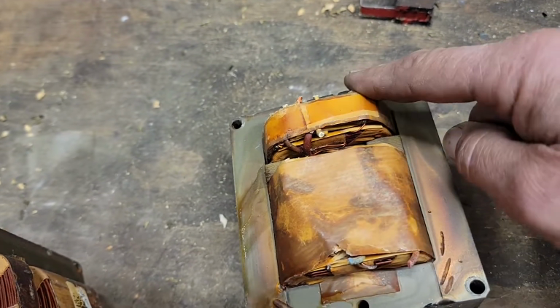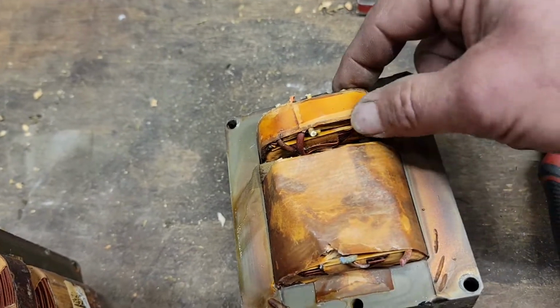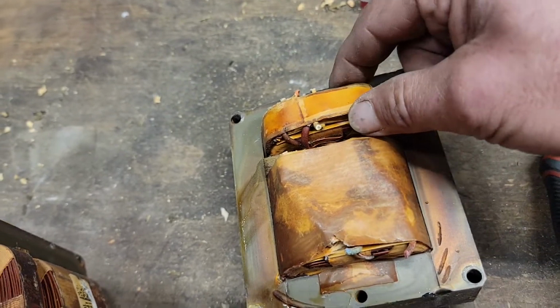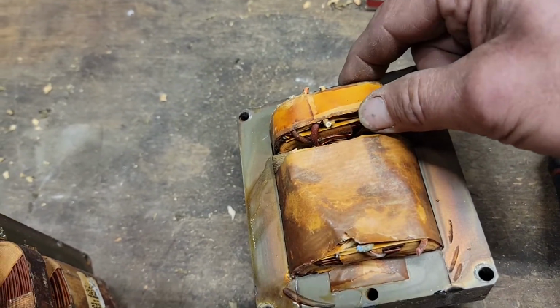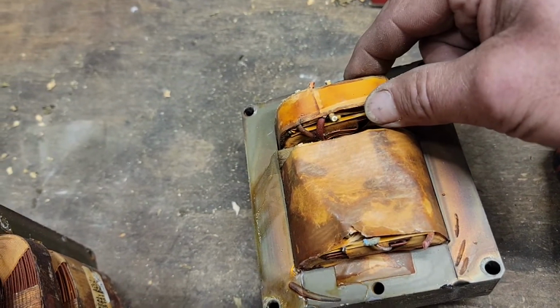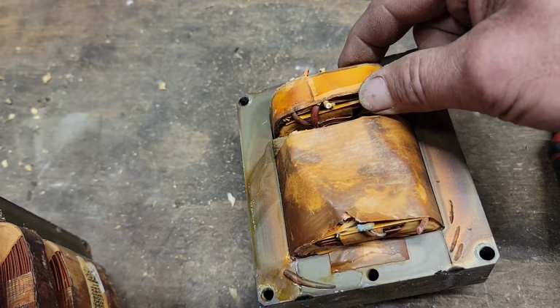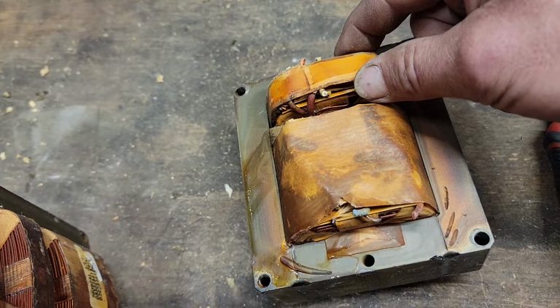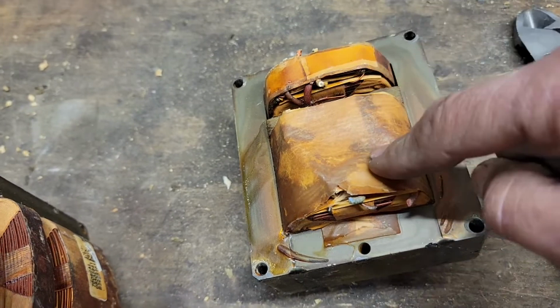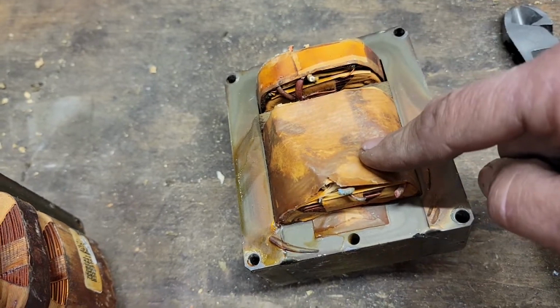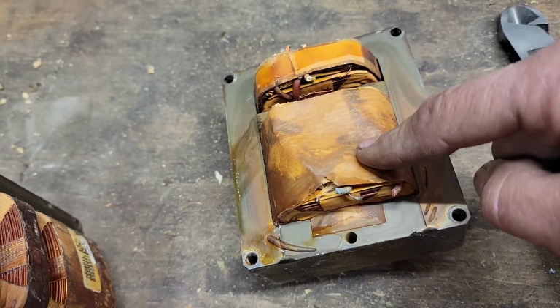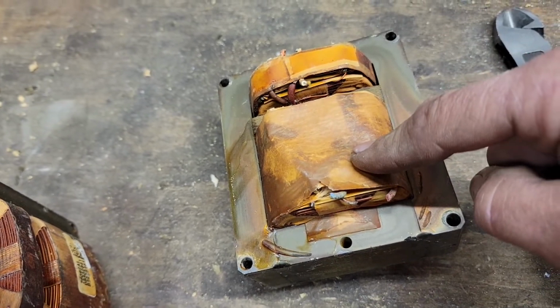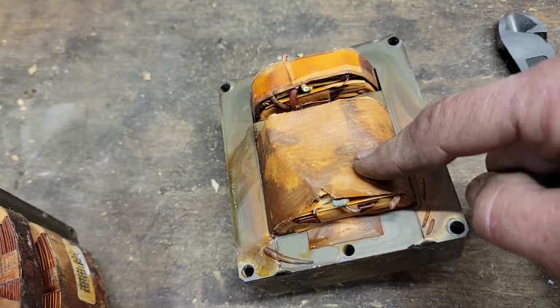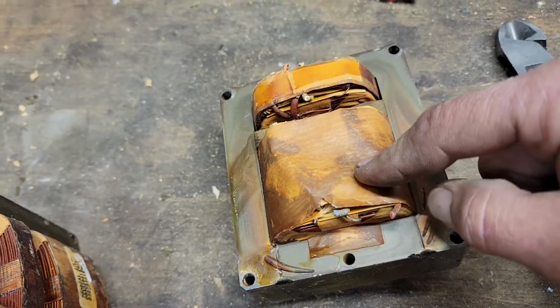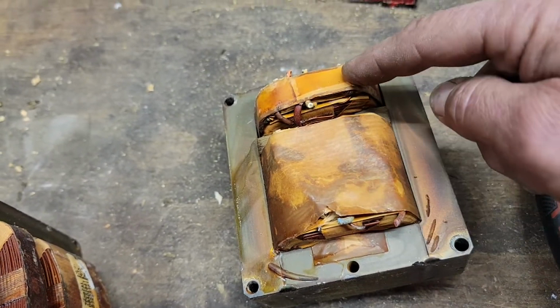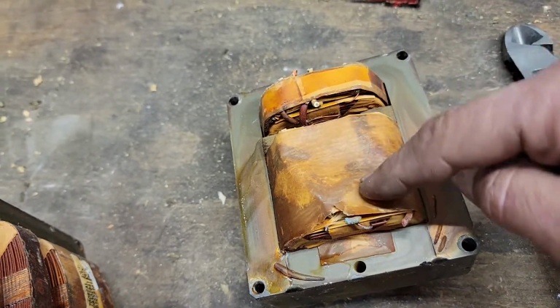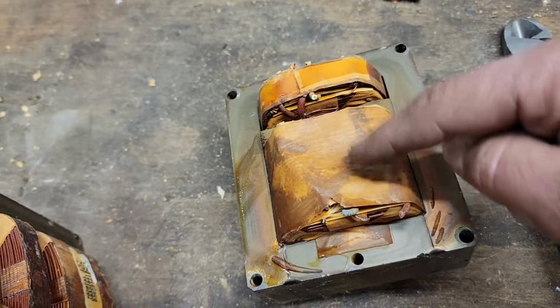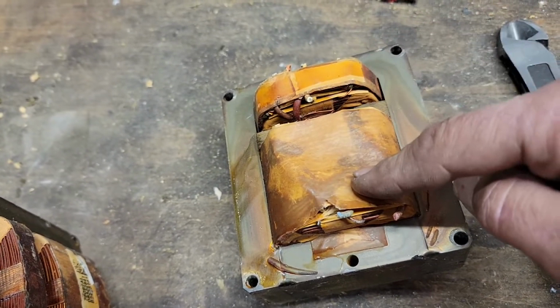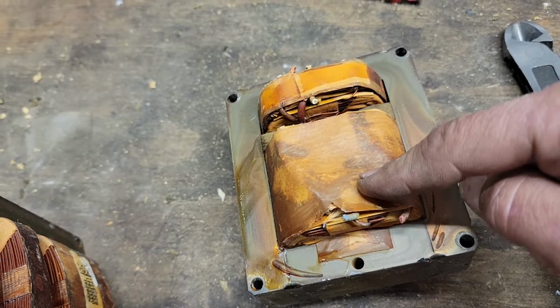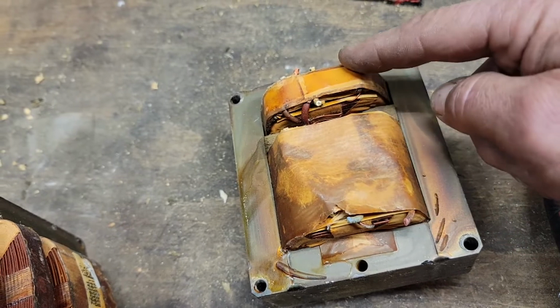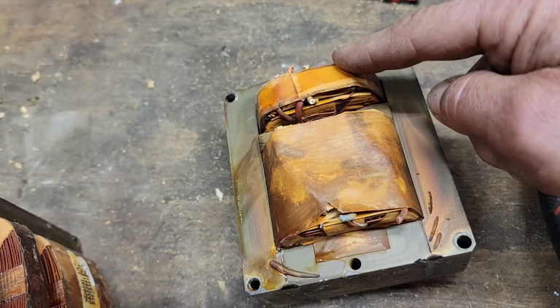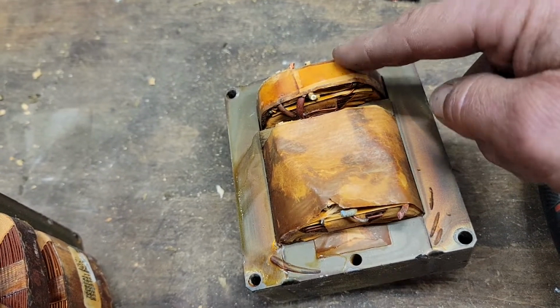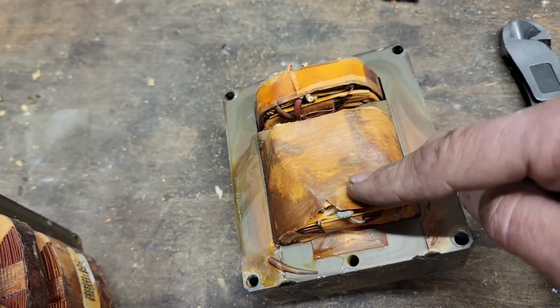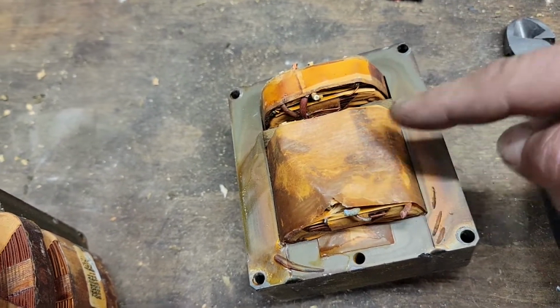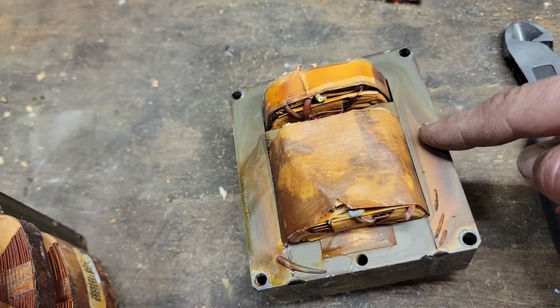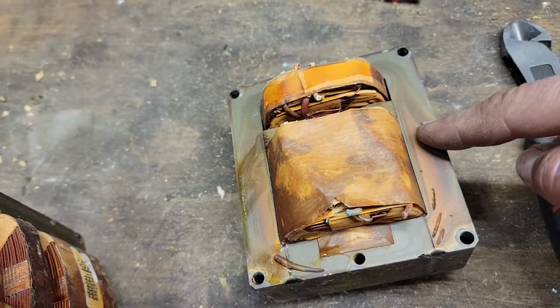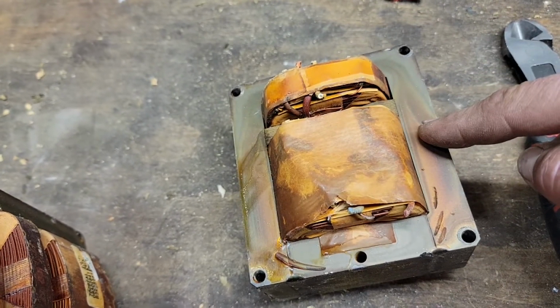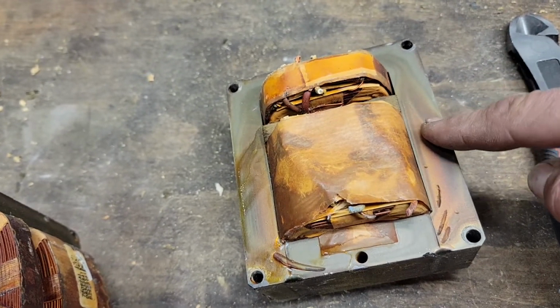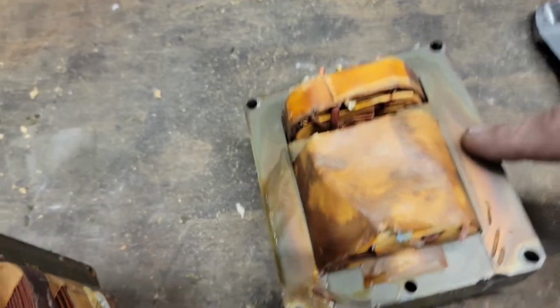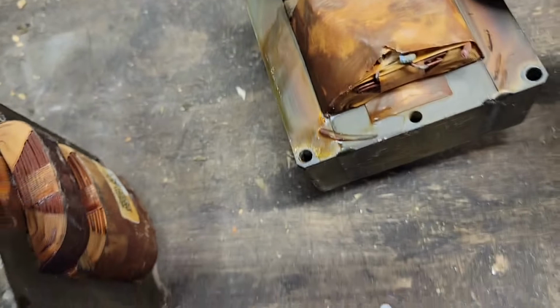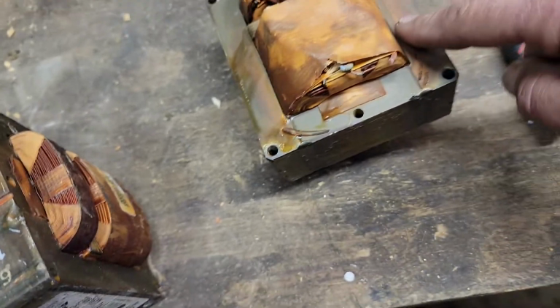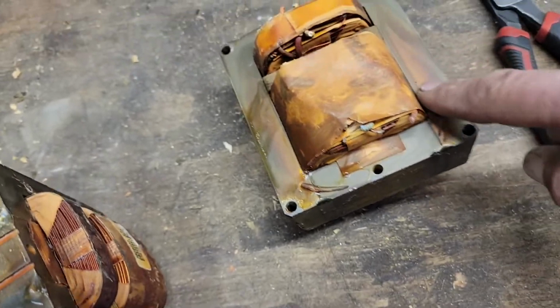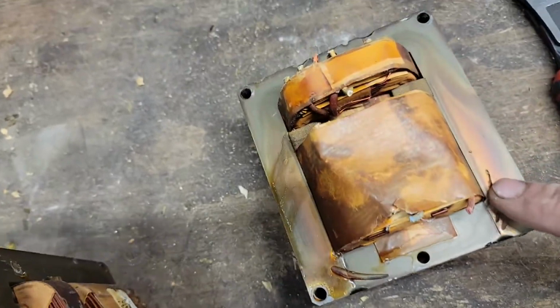Believe it or not, this little piece right here weighs a pound and a half, and this one weighs a pound. That shows you the value — copper, aluminum, prepared steel. So when you want to bust into these...